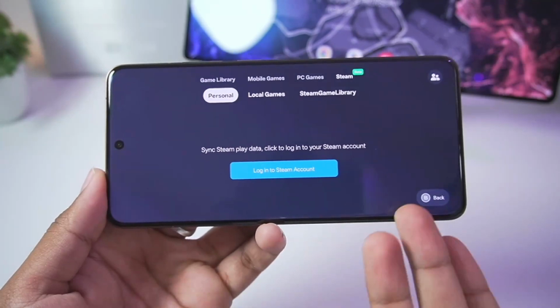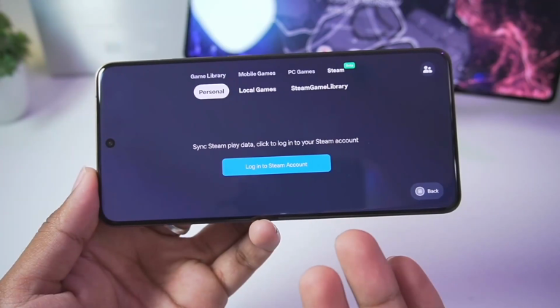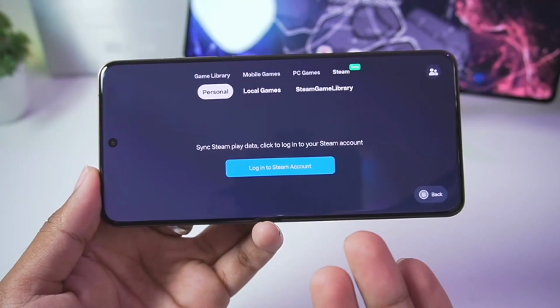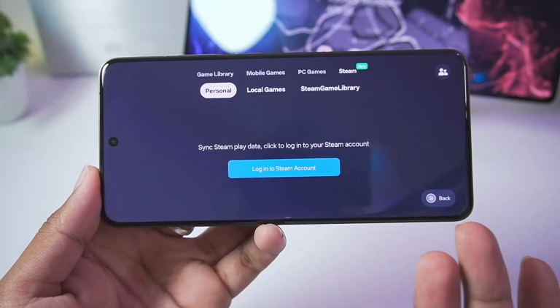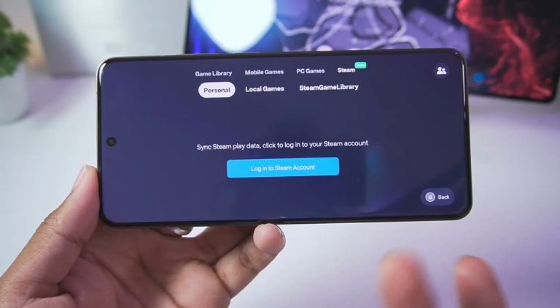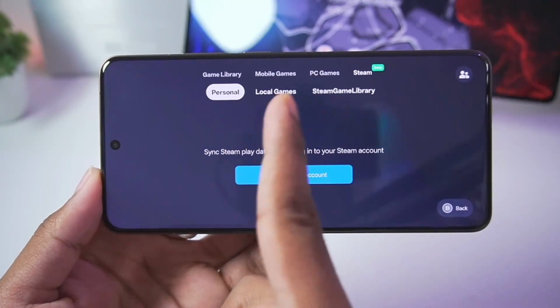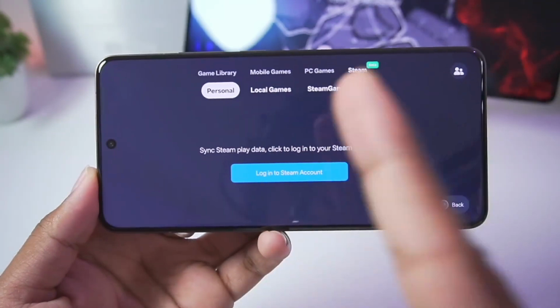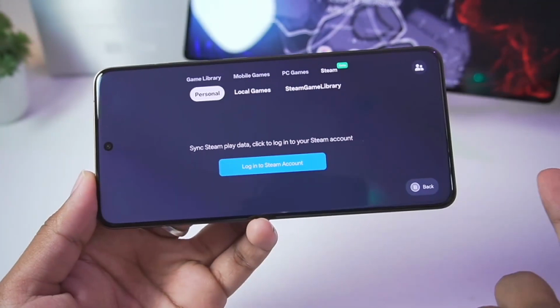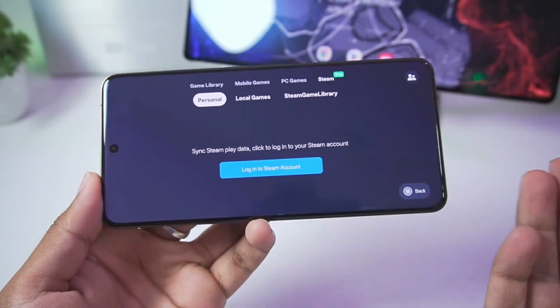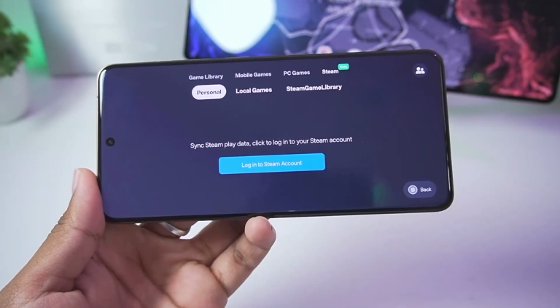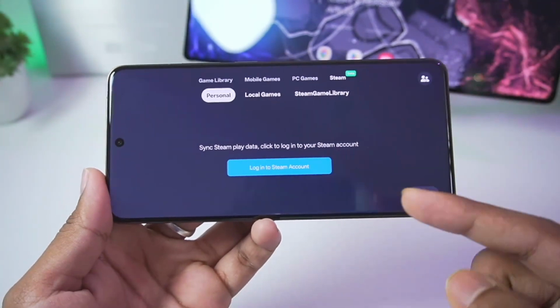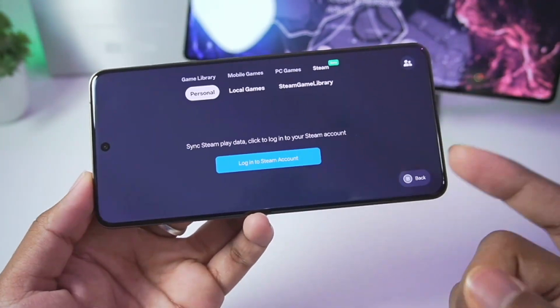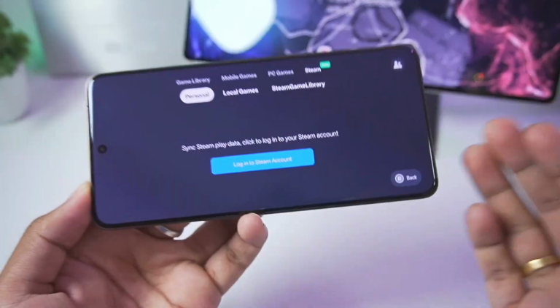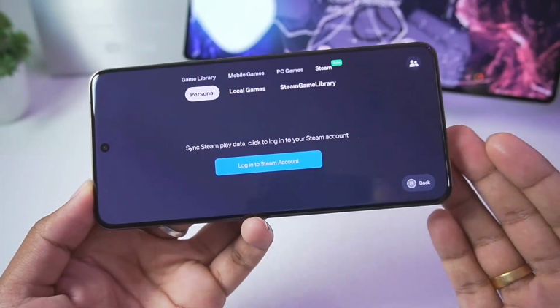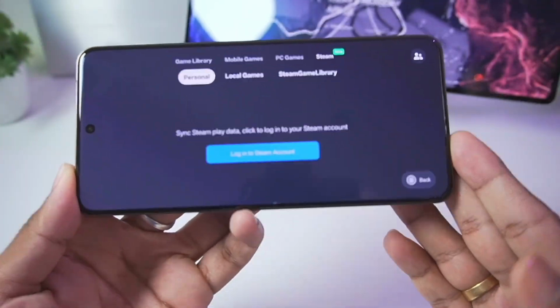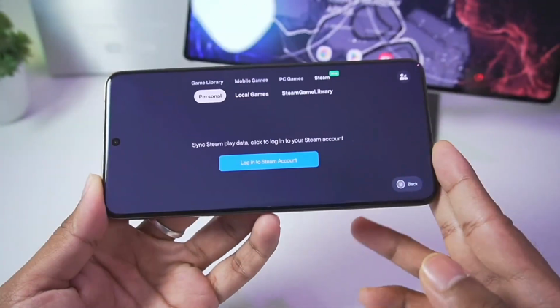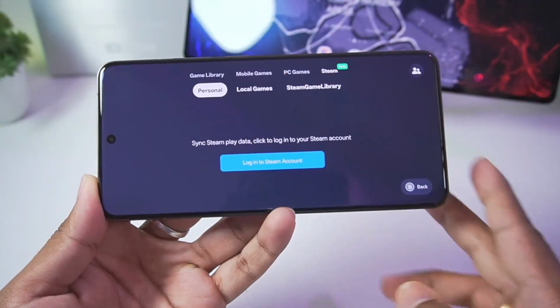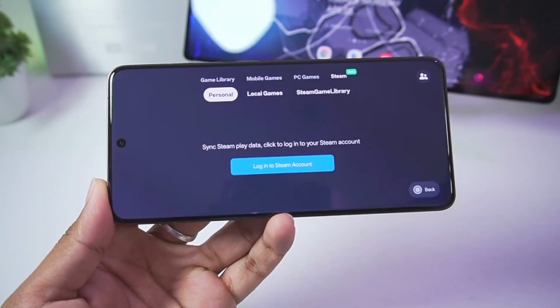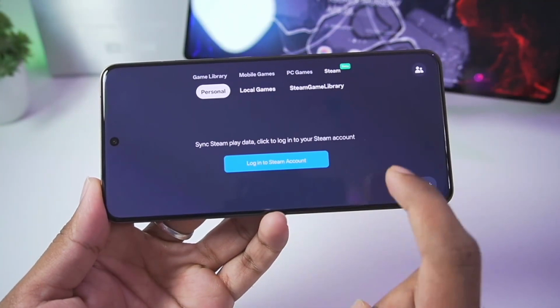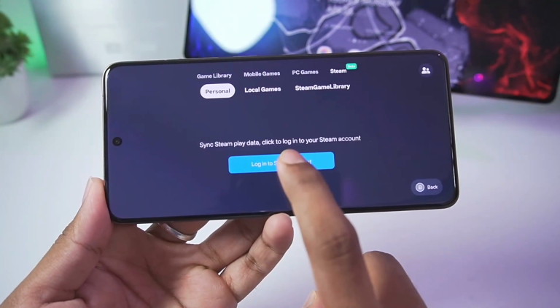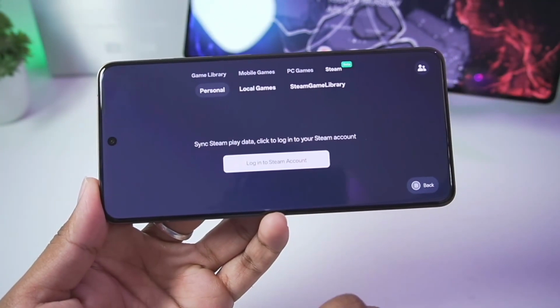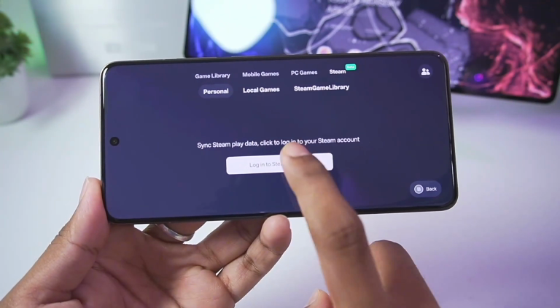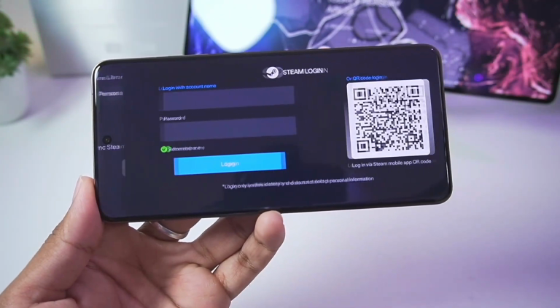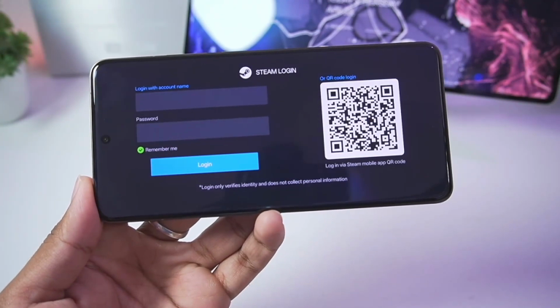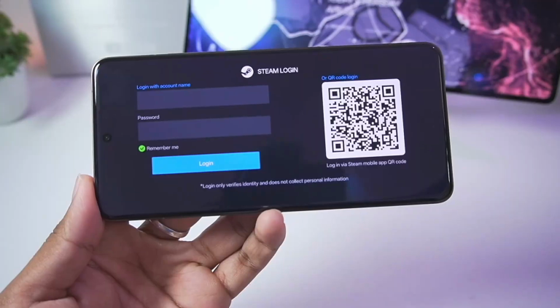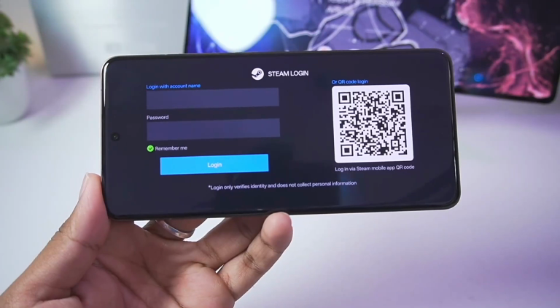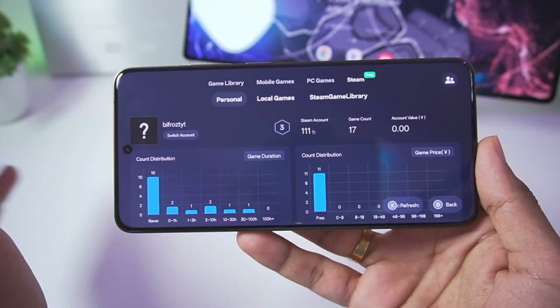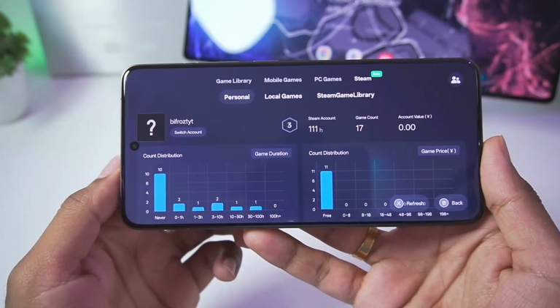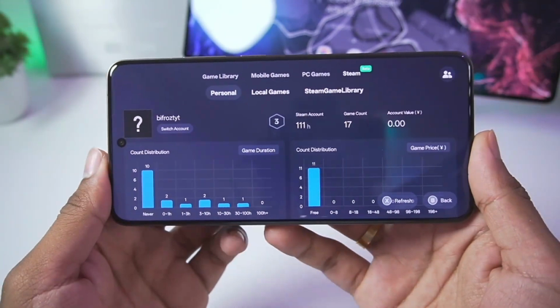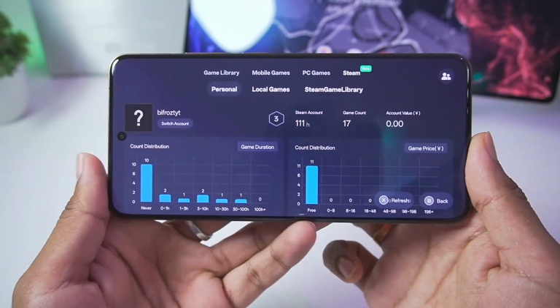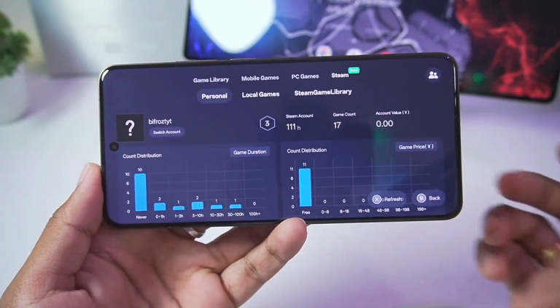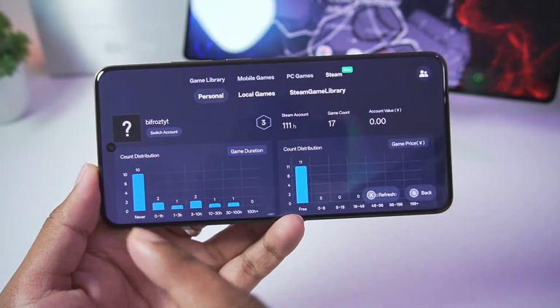Here you'll need to log into your Steam account so that your entire Steam library will be shown, where you'll be able to add your own PC games and directly emulate them on your Android device with the help of Gamehub Emulator. Let me go ahead and log into my Steam account.